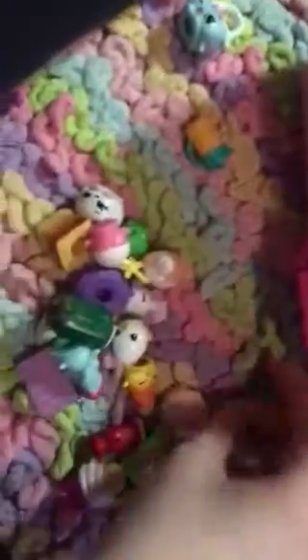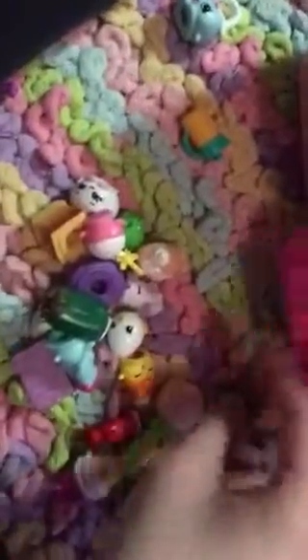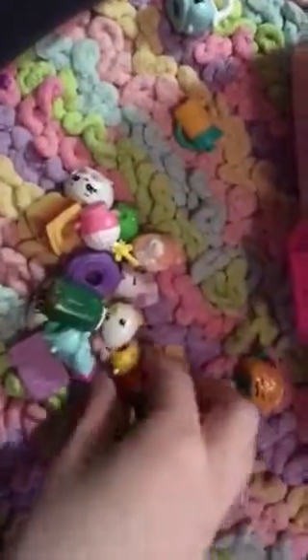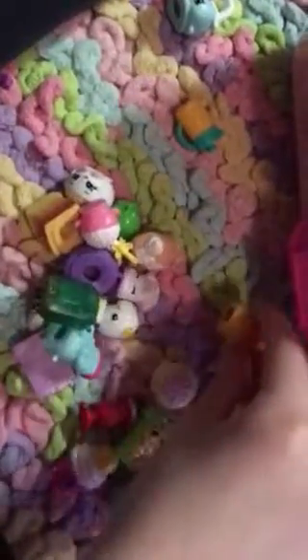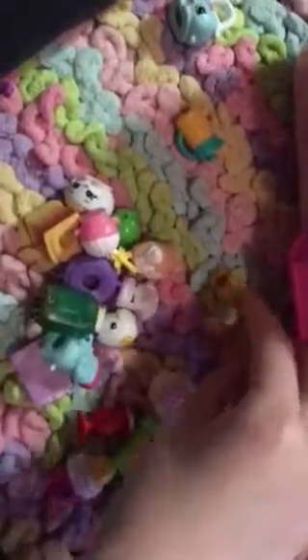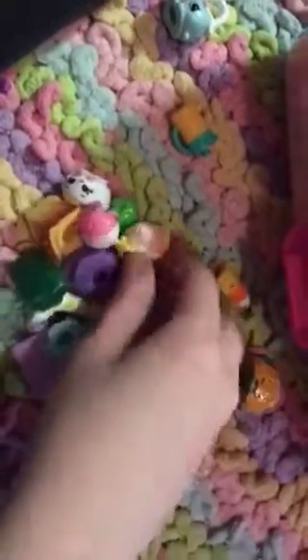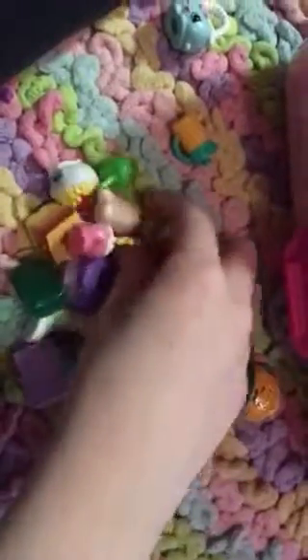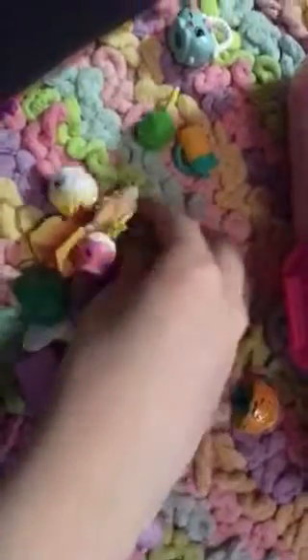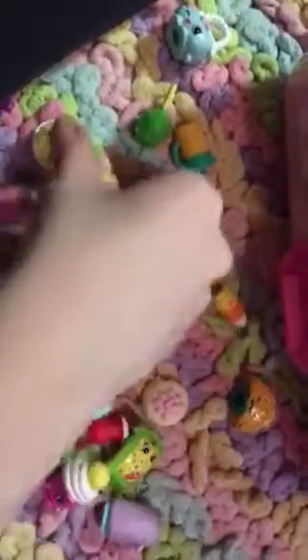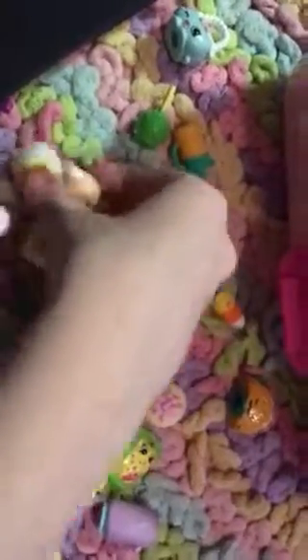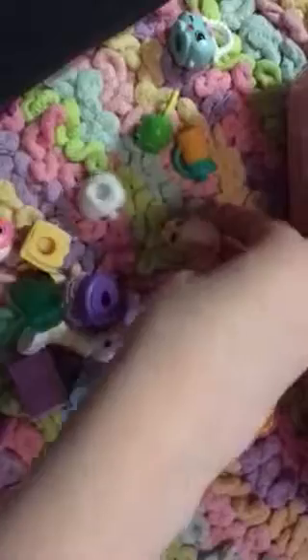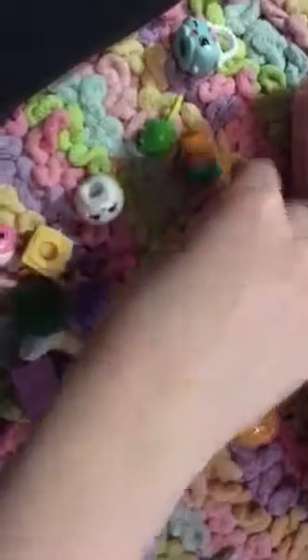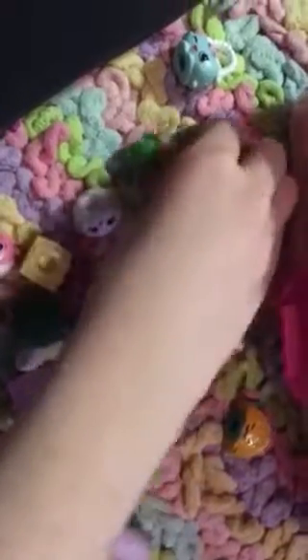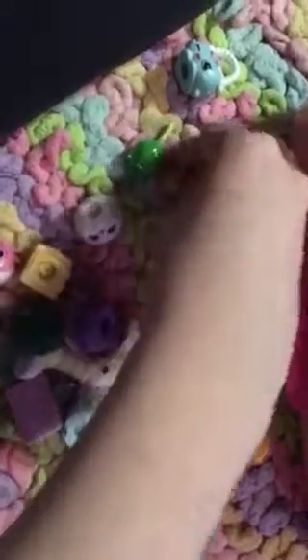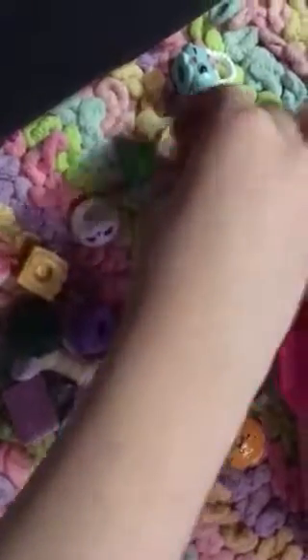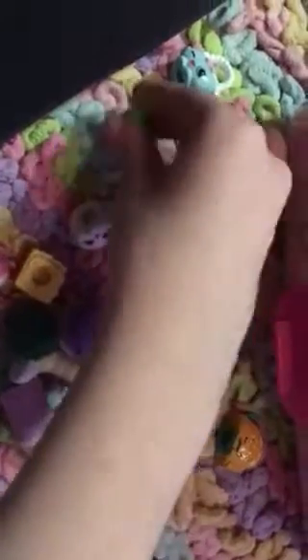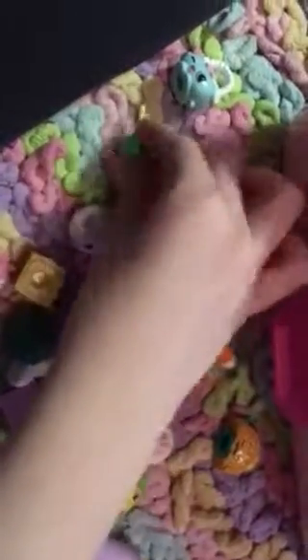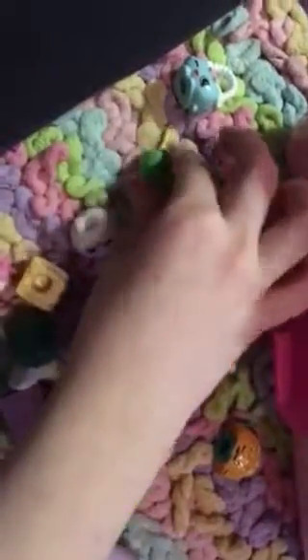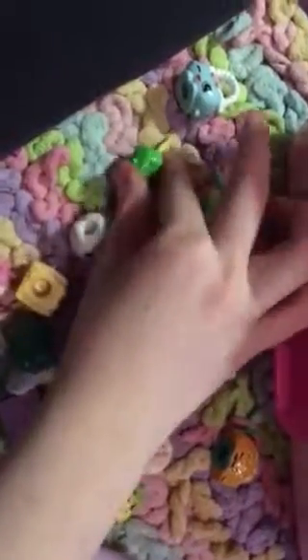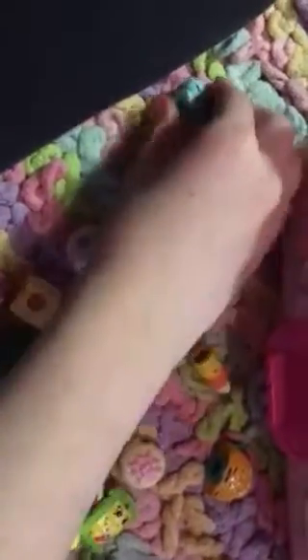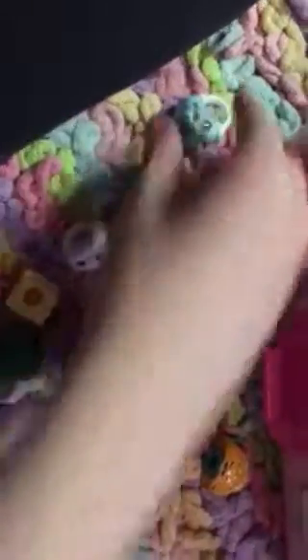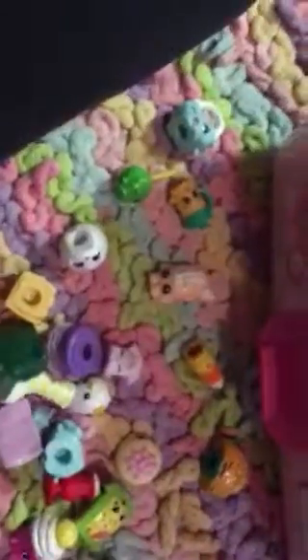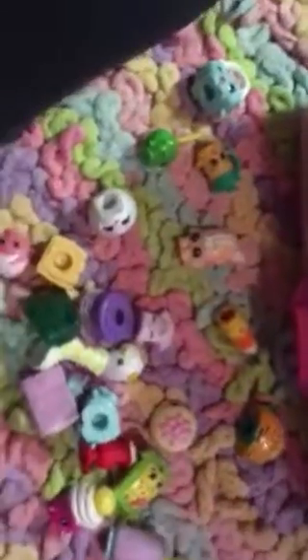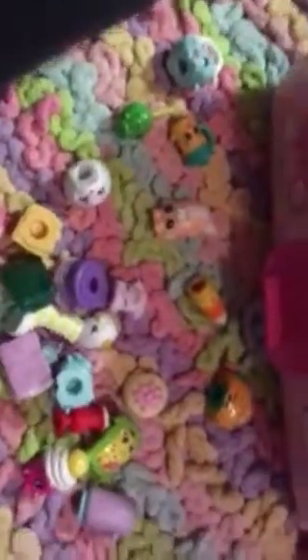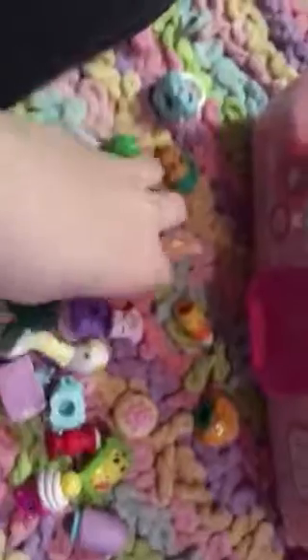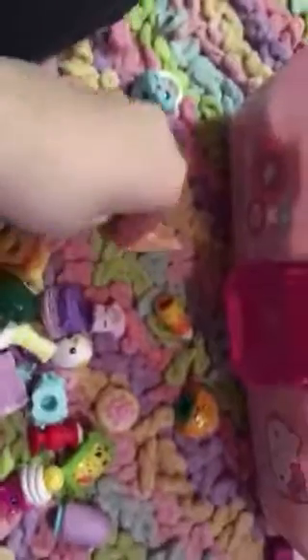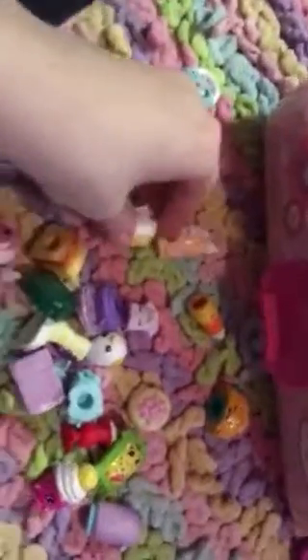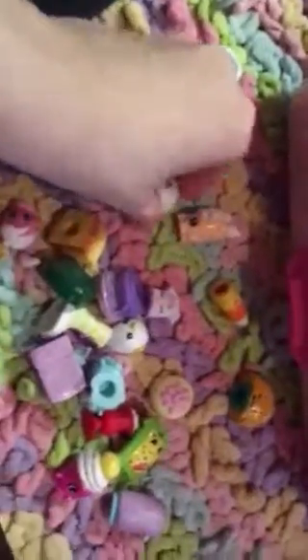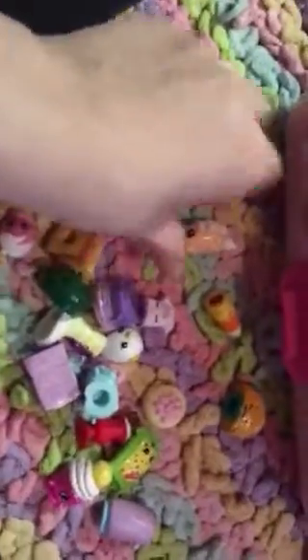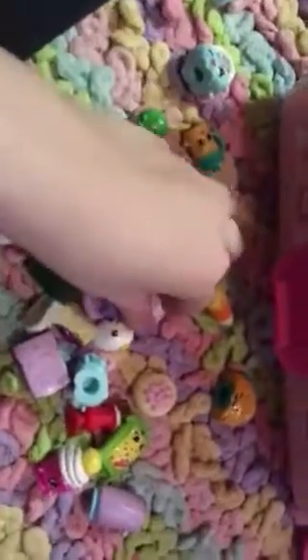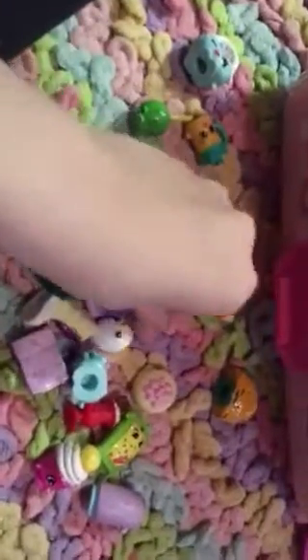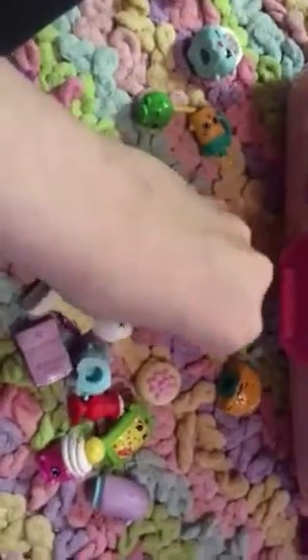Actually, for the next thing I'm going to do, I'm just going to line them up so I can show you guys a little easier. So I'm going to lay them down on the ground like this — they'll be a little easier.